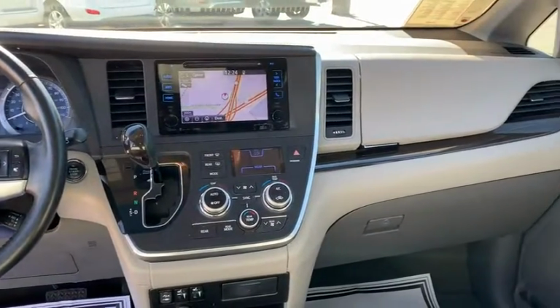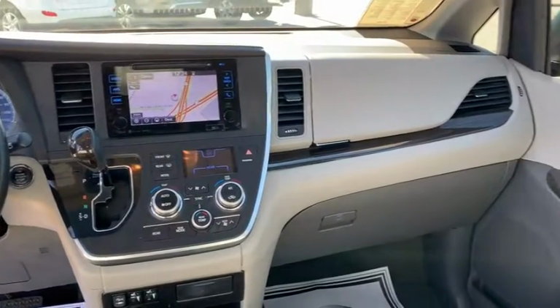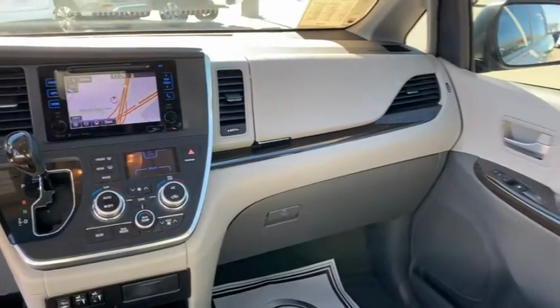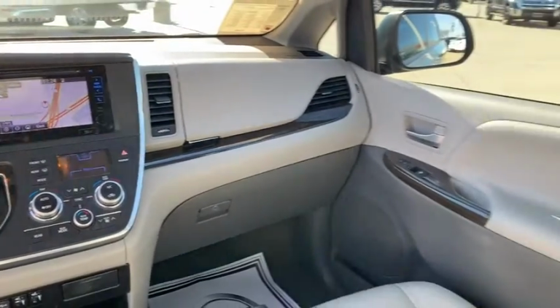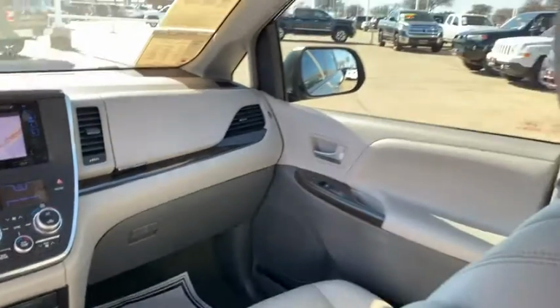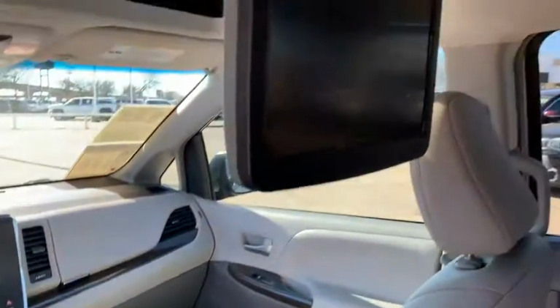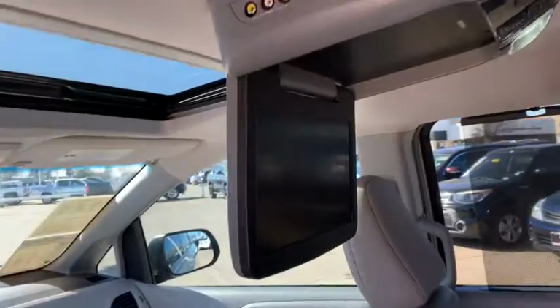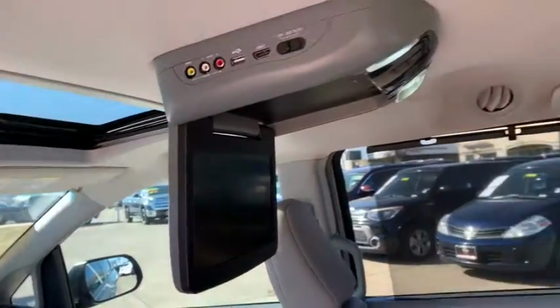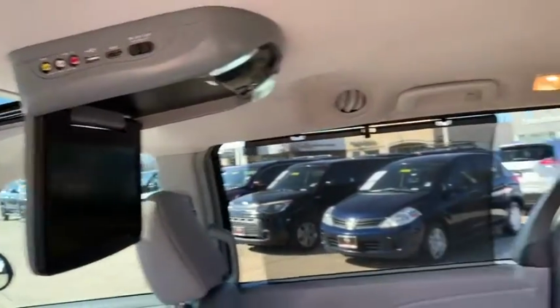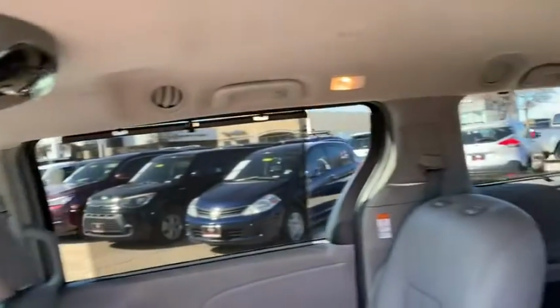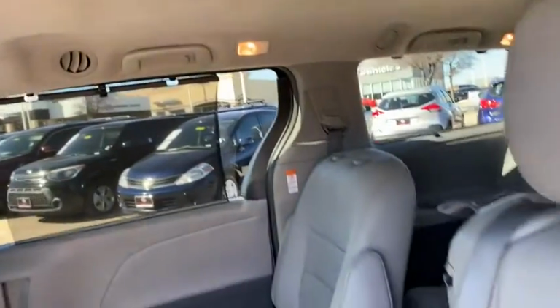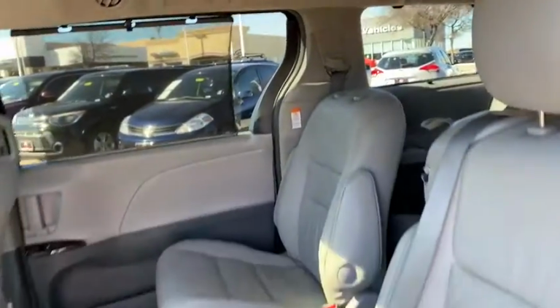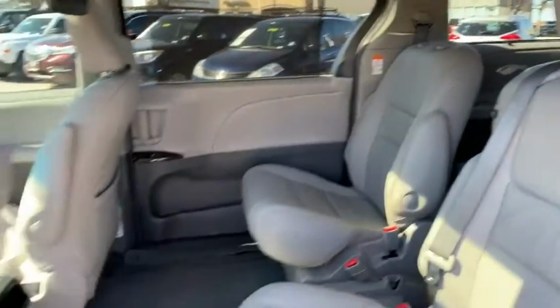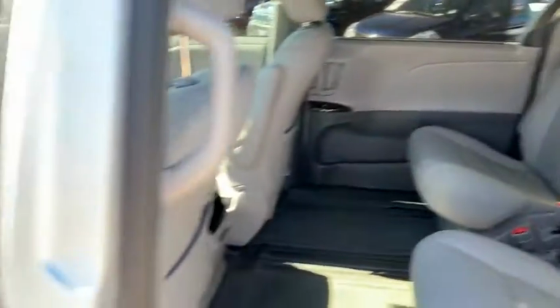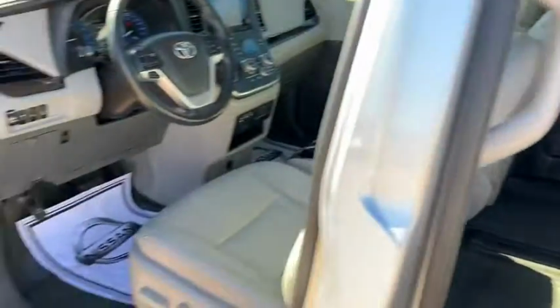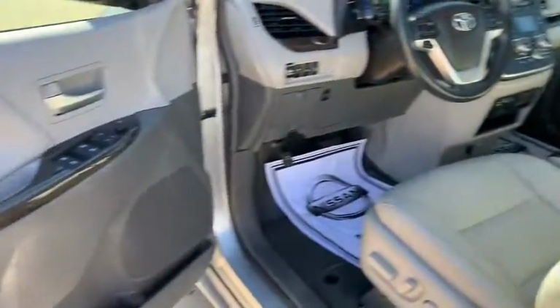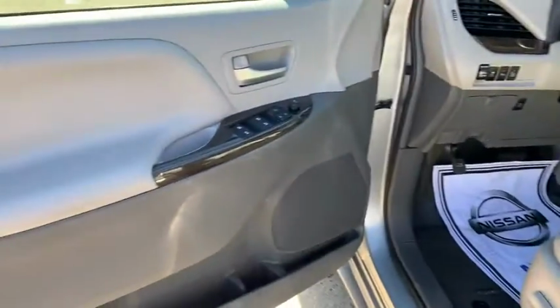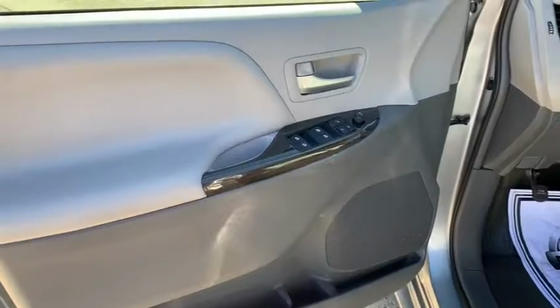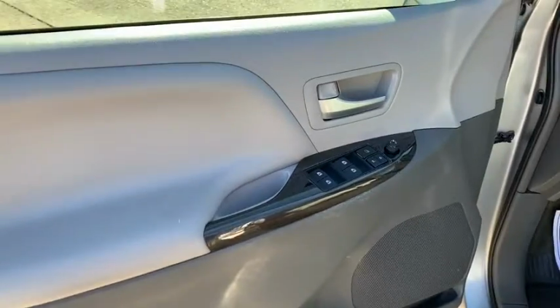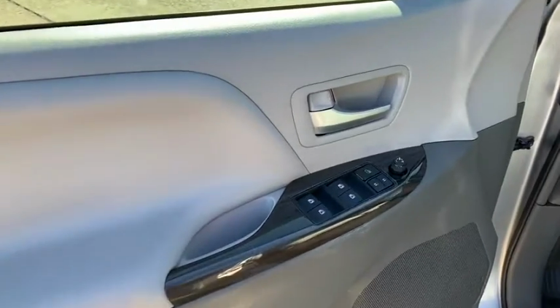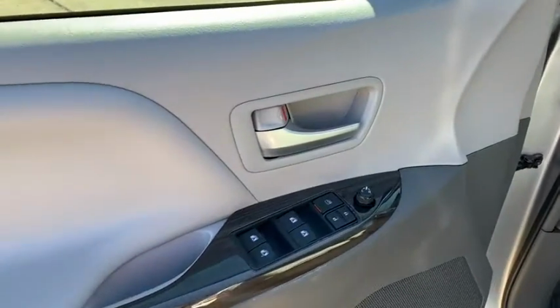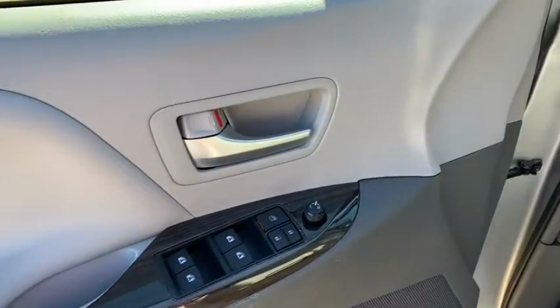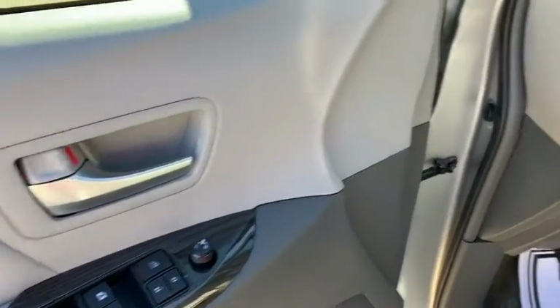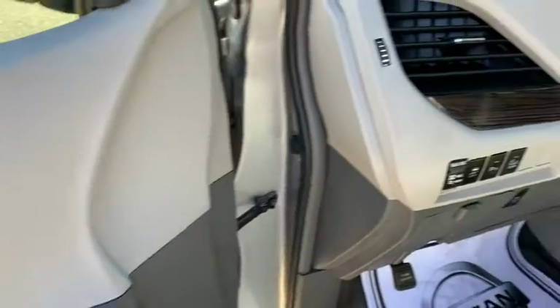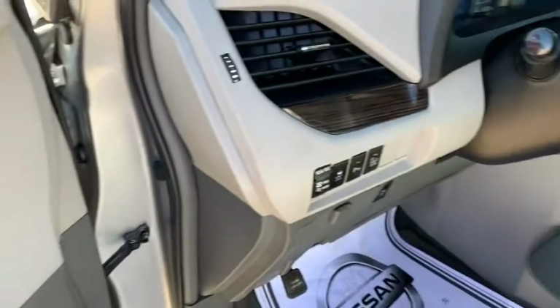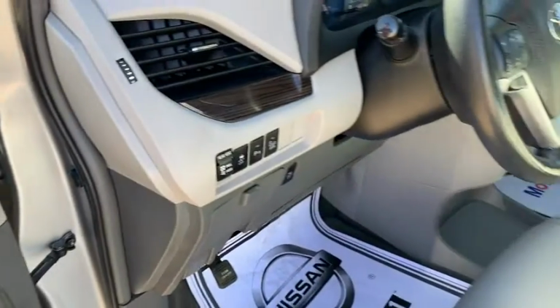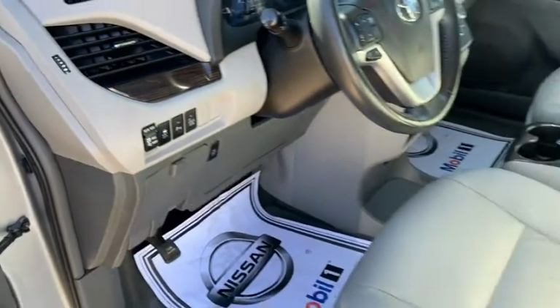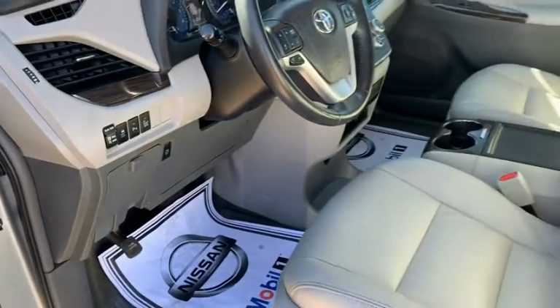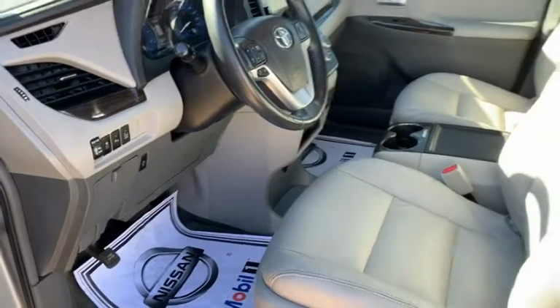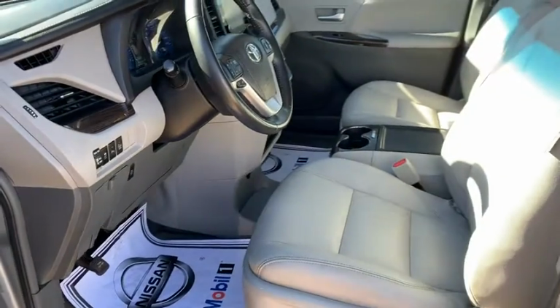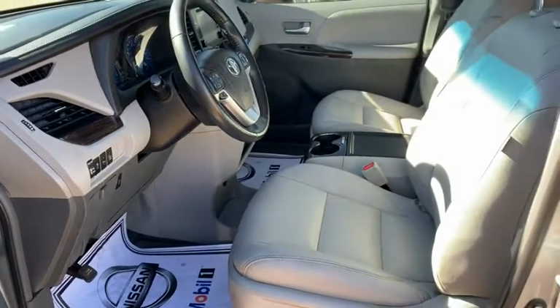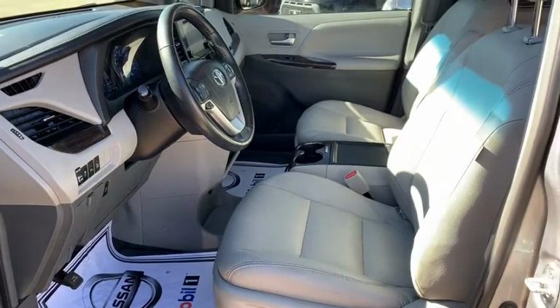Heated front seats, security system, electronic stability control, compass, power windows, trip computer, rear window defroster, CD player, and fog lights. Searching for a dependable vehicle that looks great too? You found it, so stop in today.